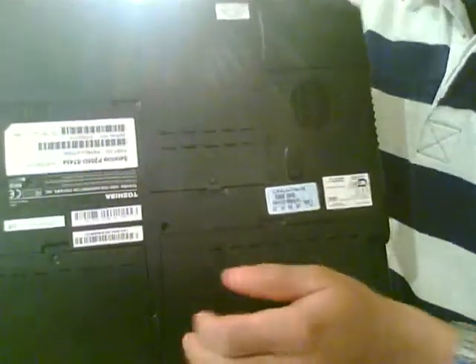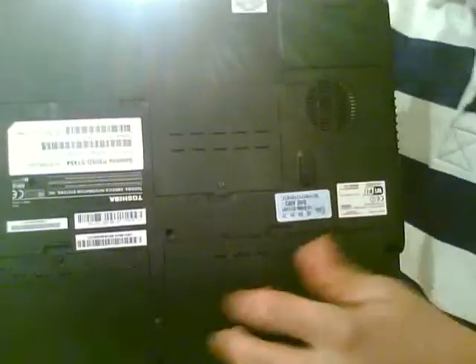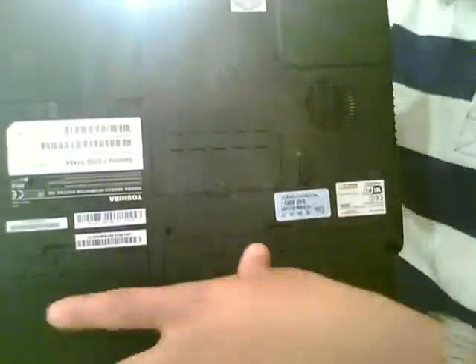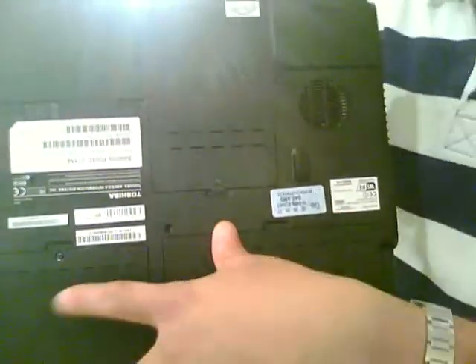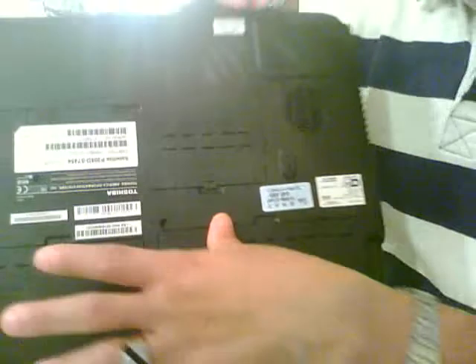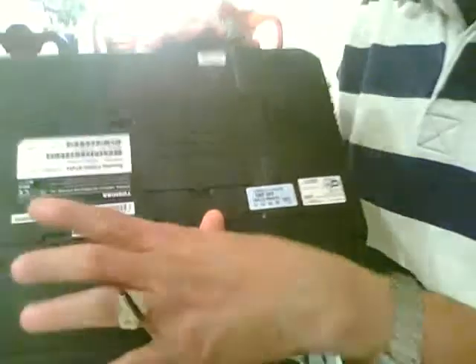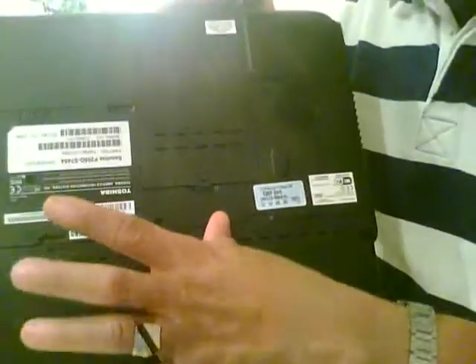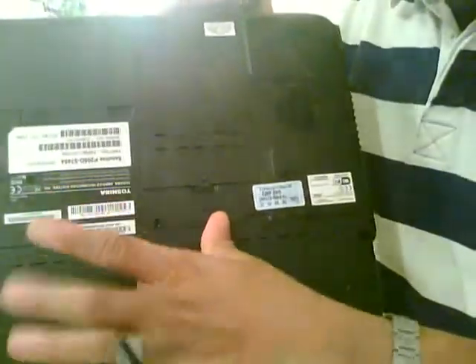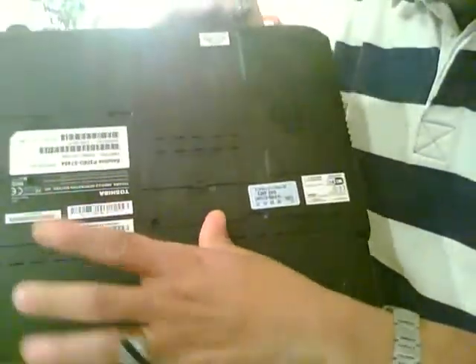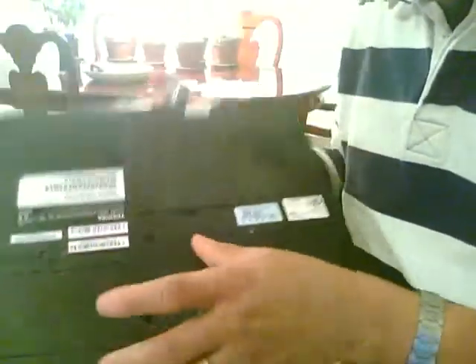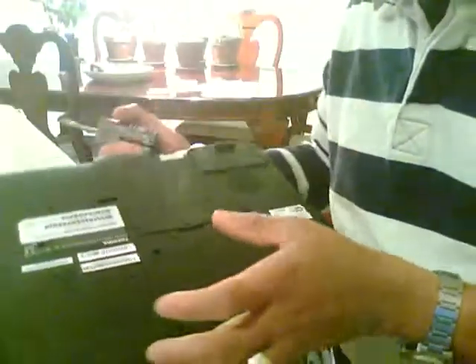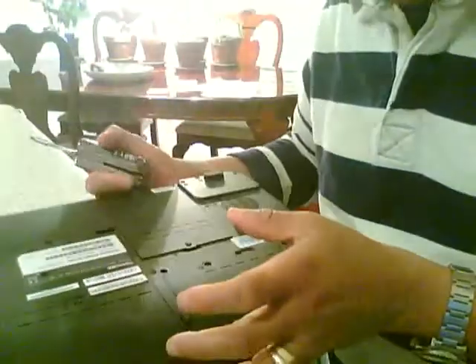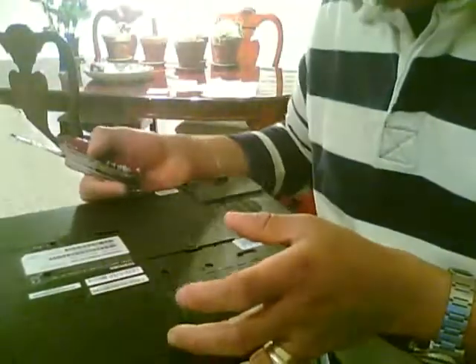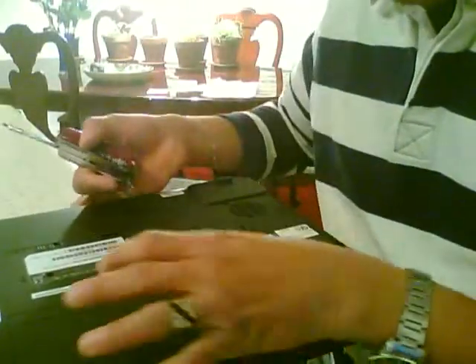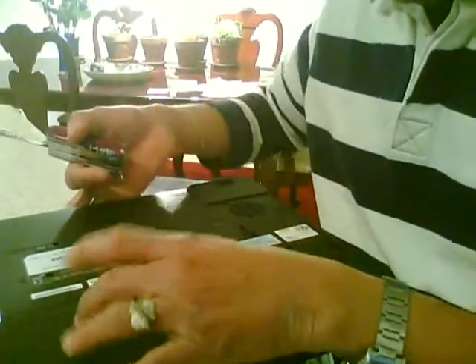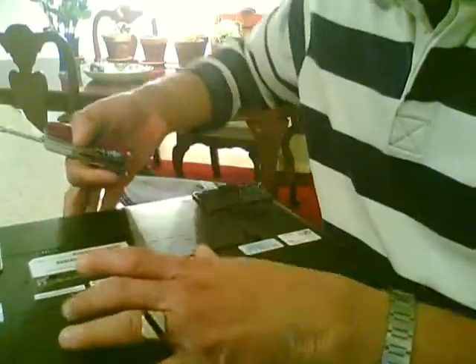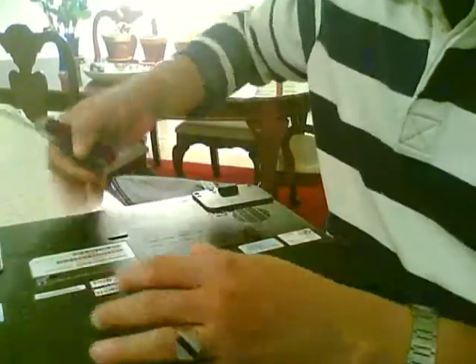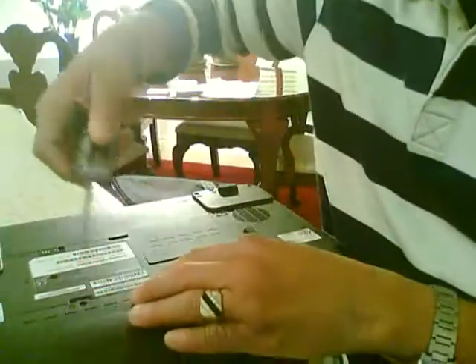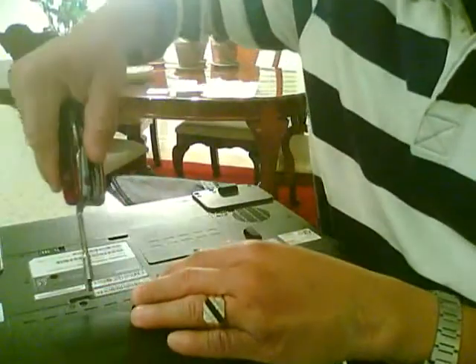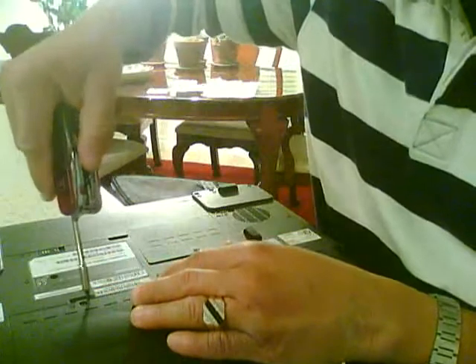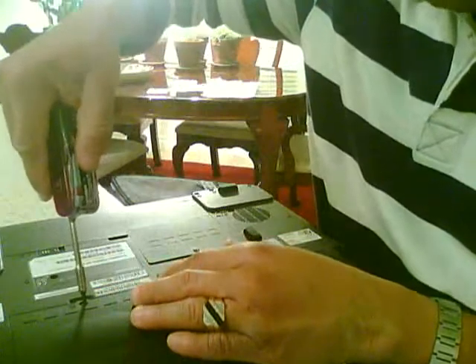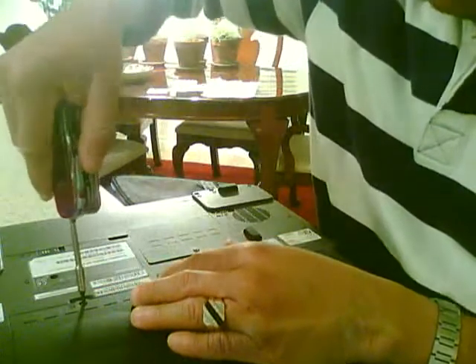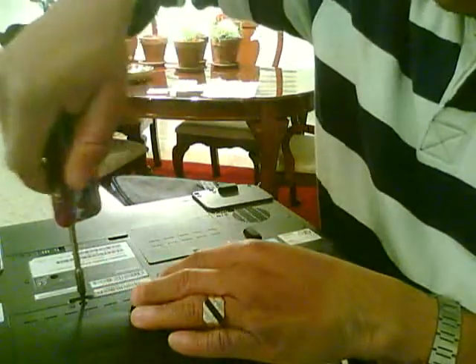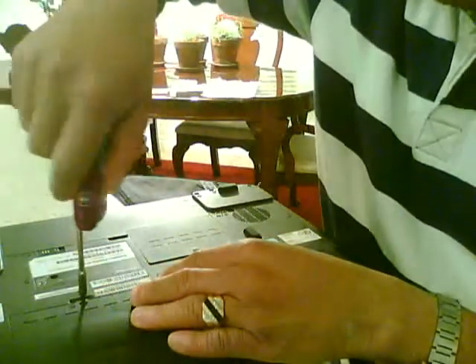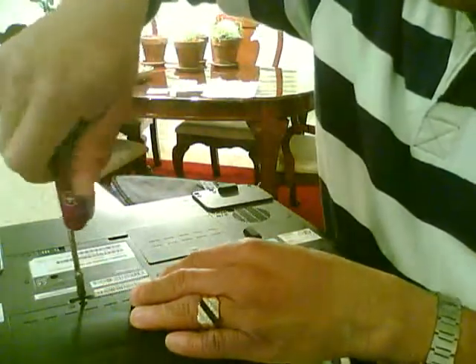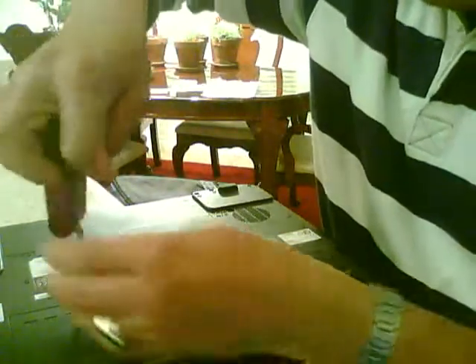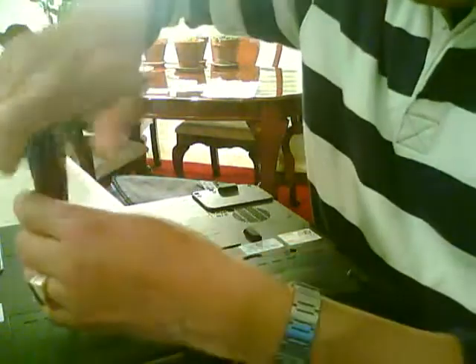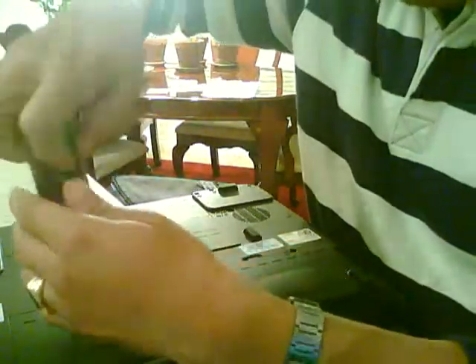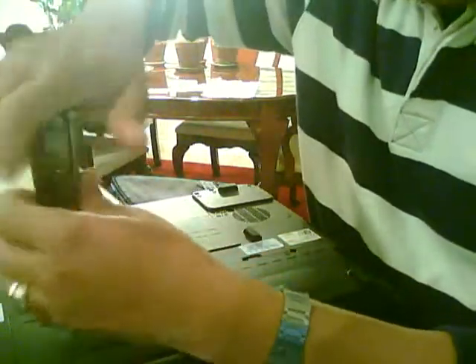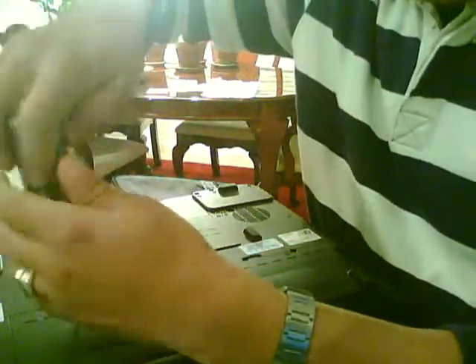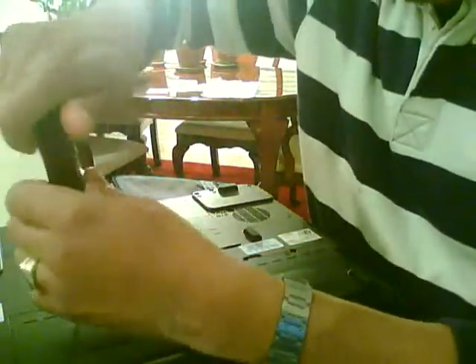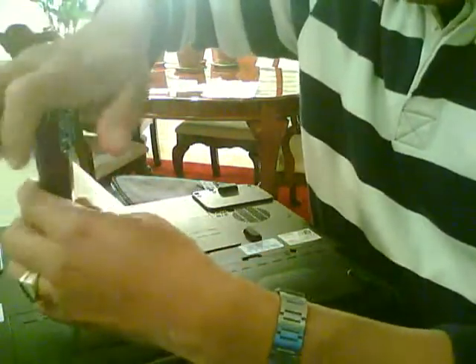There's a hard drive in this compartment, so I'll try to remove it. I'll show you how to remove it — you unscrew it.